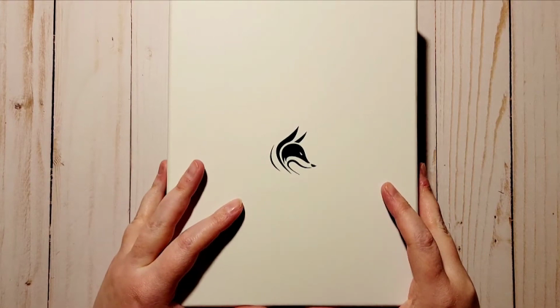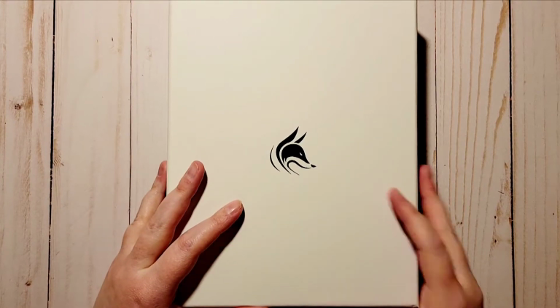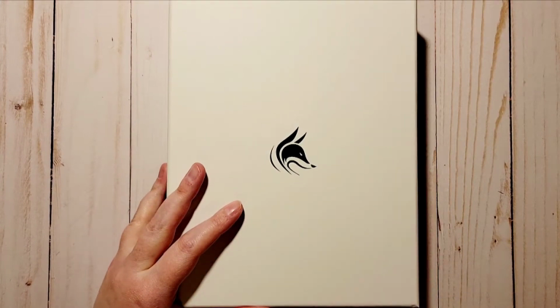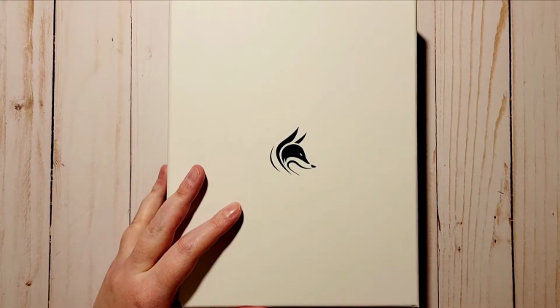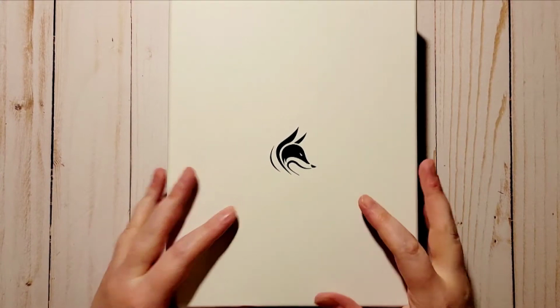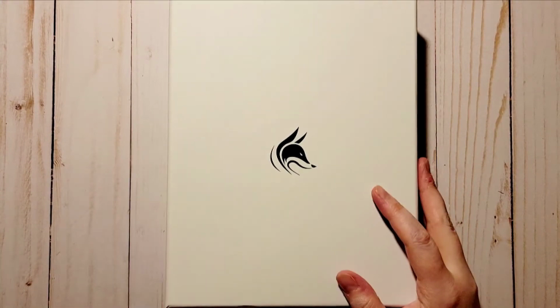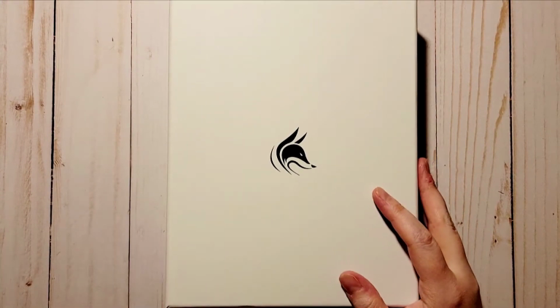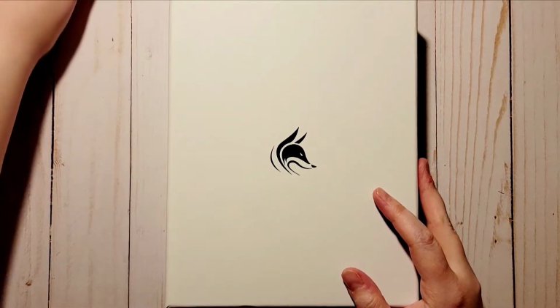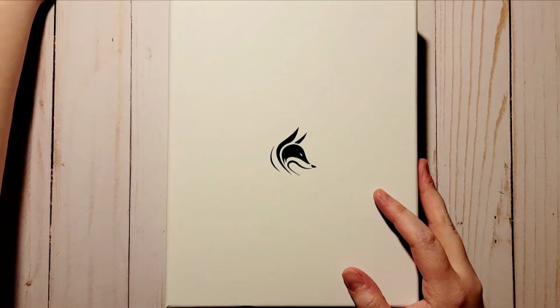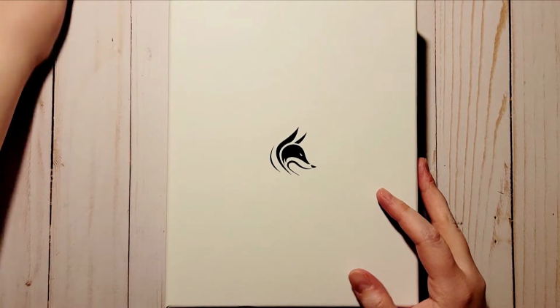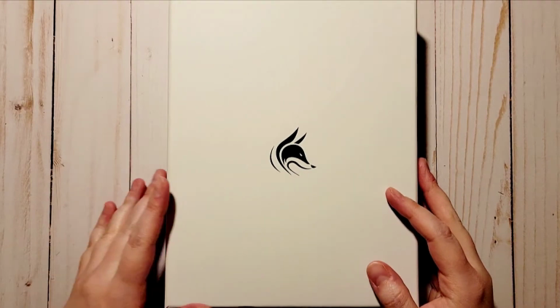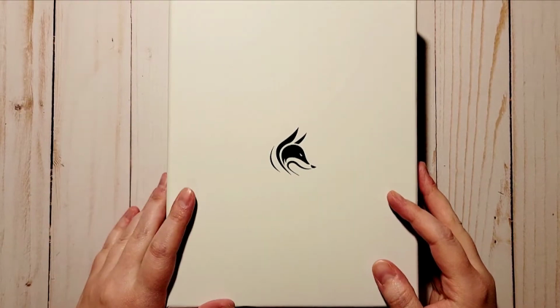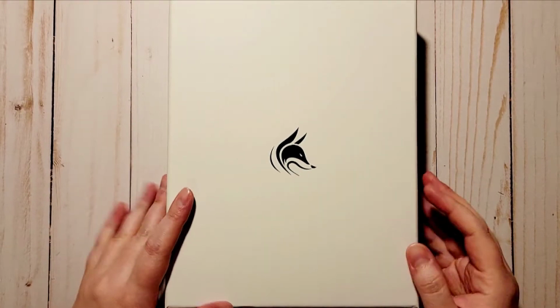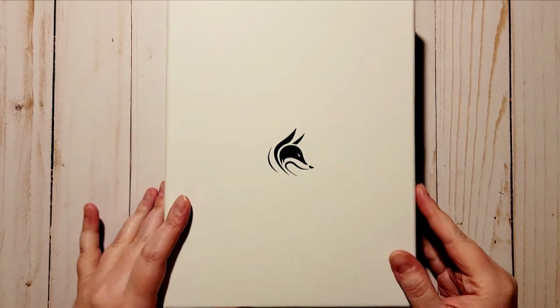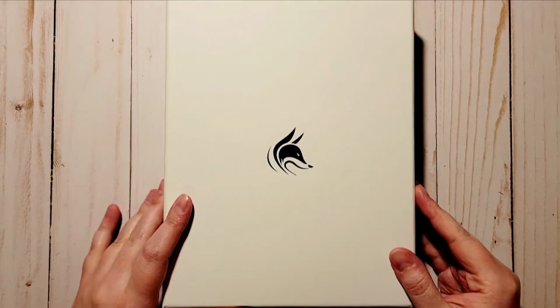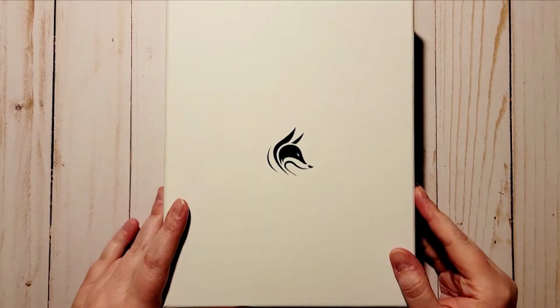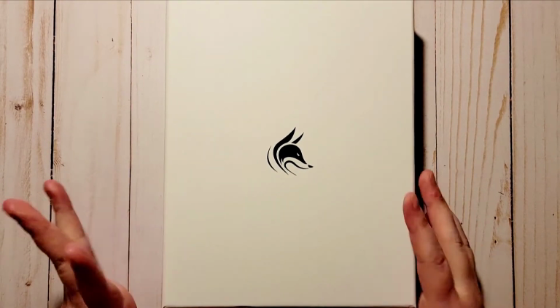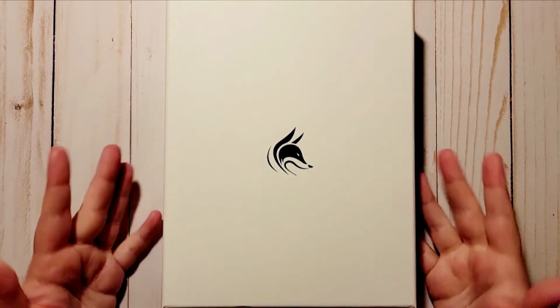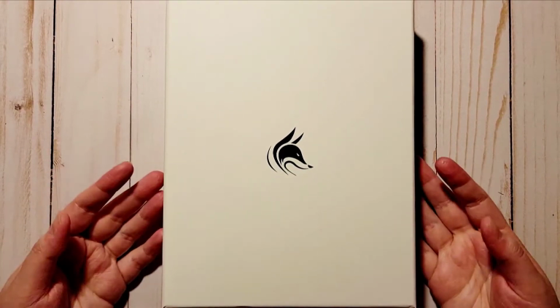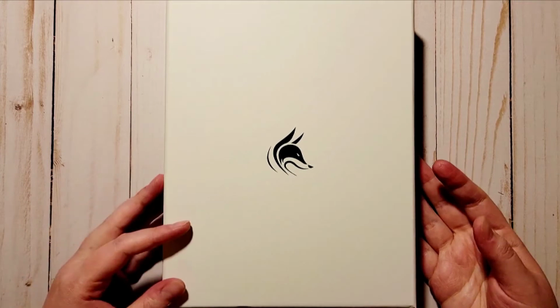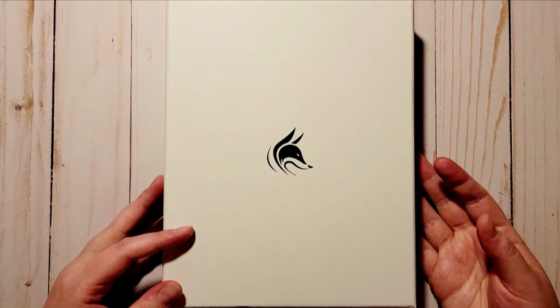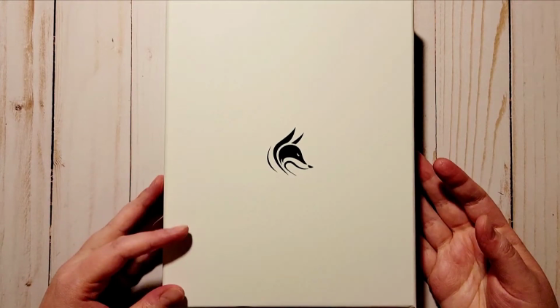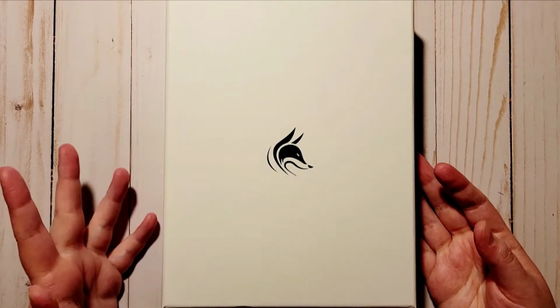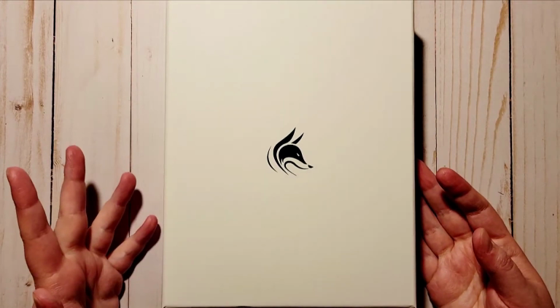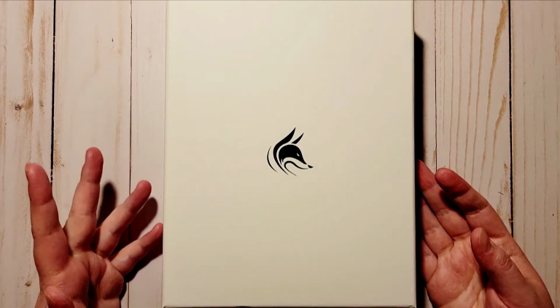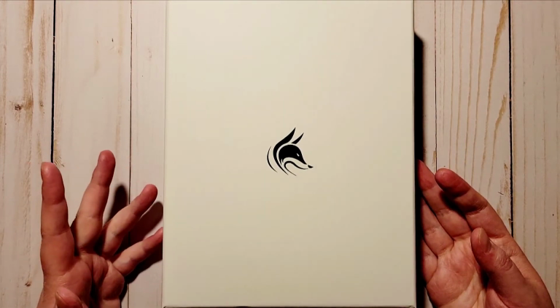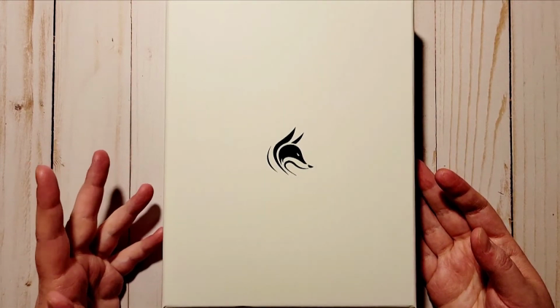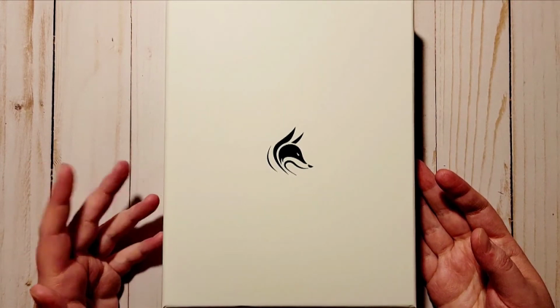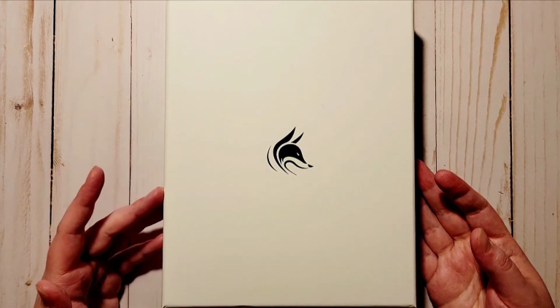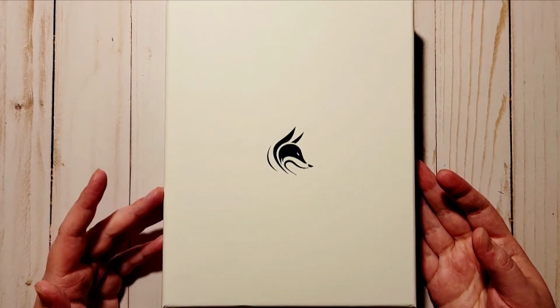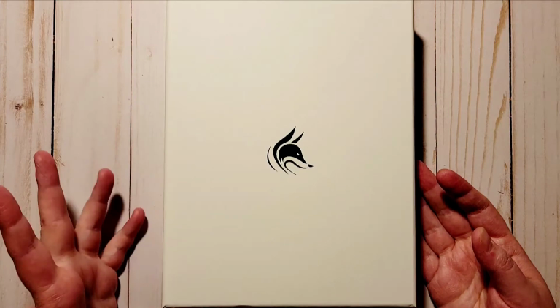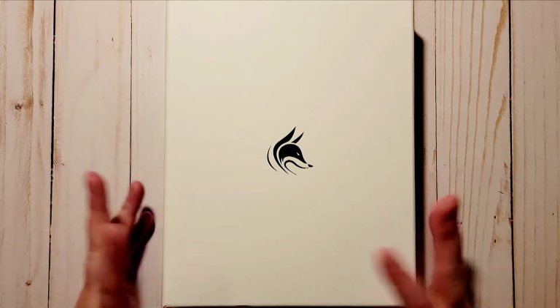Hi everyone, welcome to my channel, thank you so much for joining me today. My name is Carly and what I'm doing today is an unboxing. I am super excited for this — I have been looking for a new budget planner for a while.